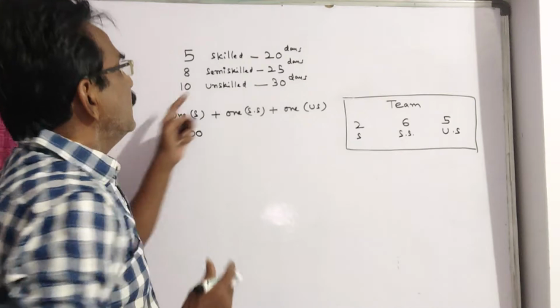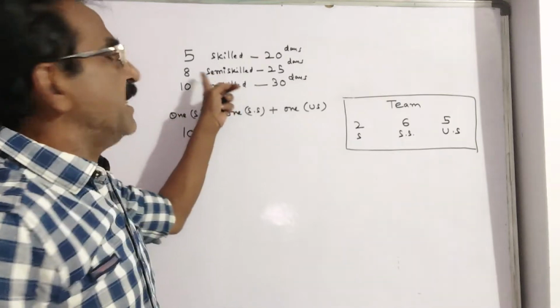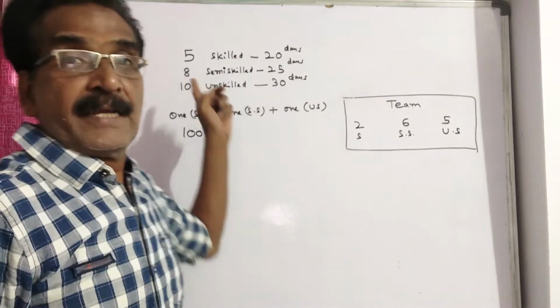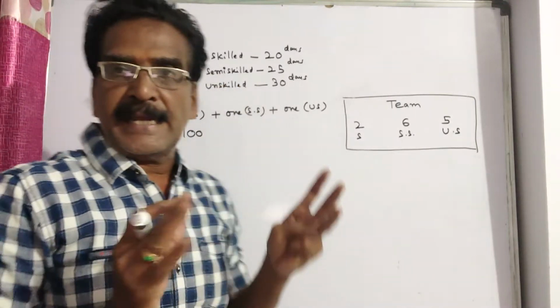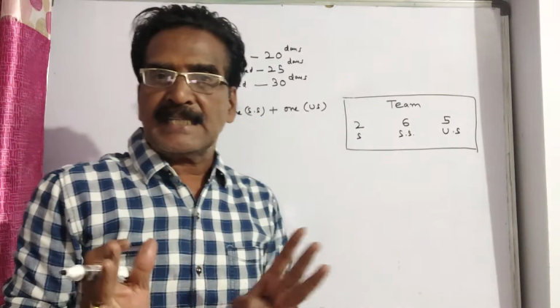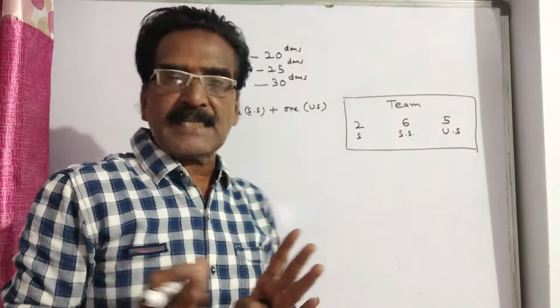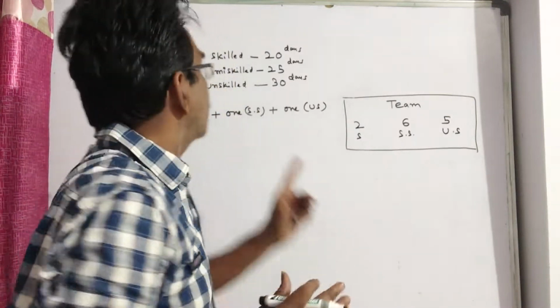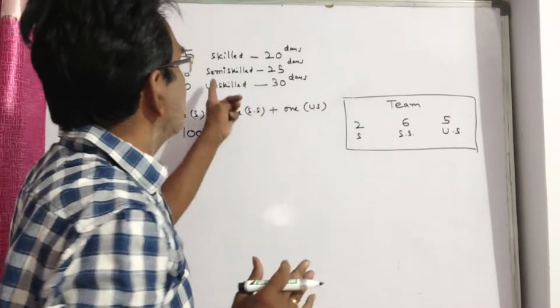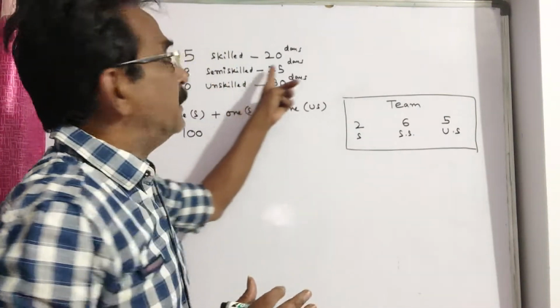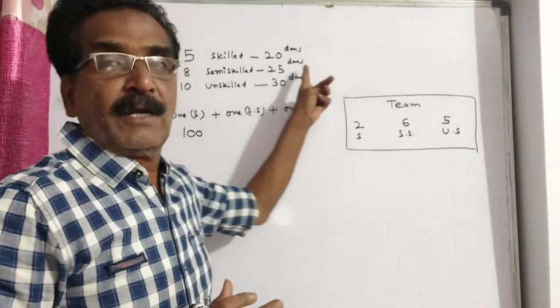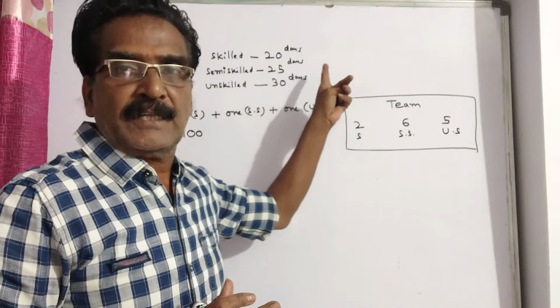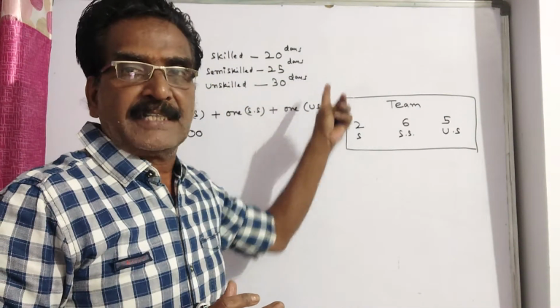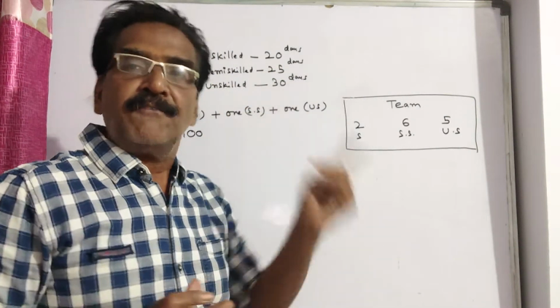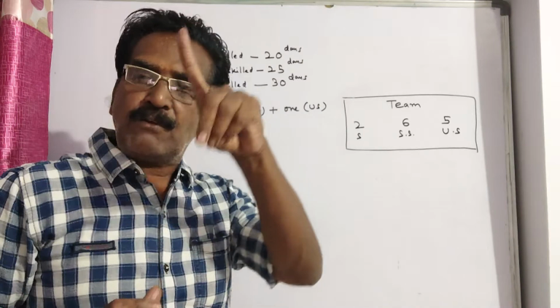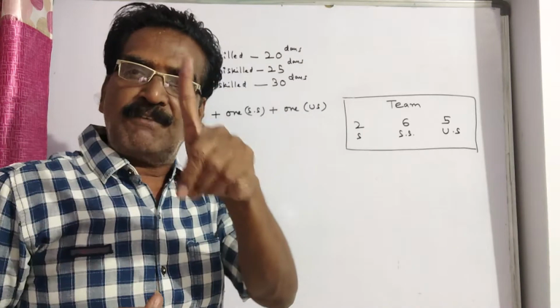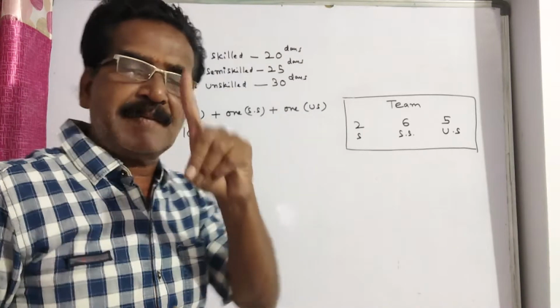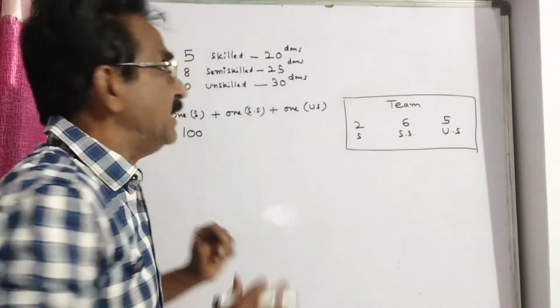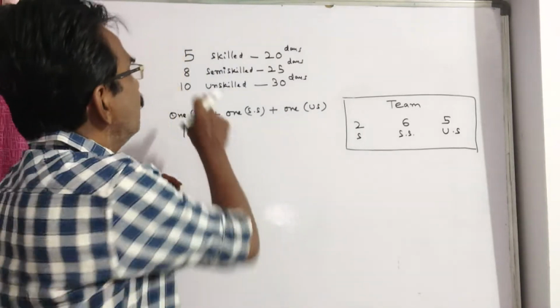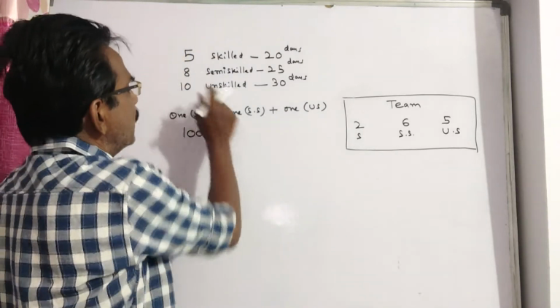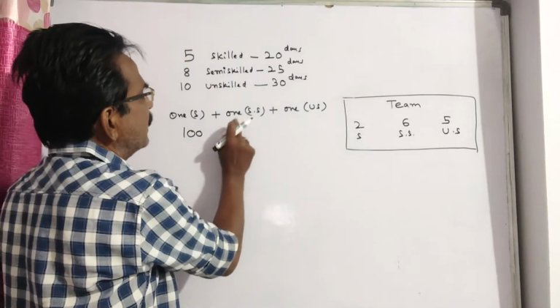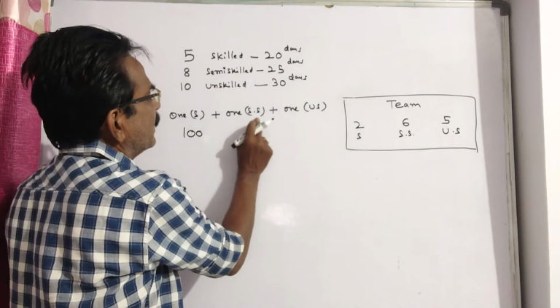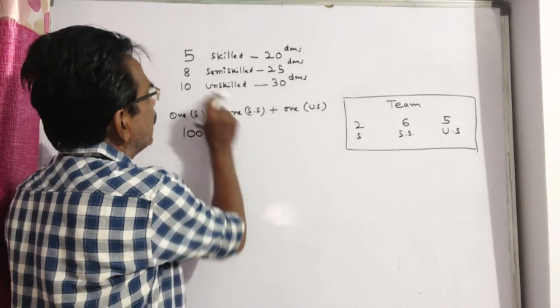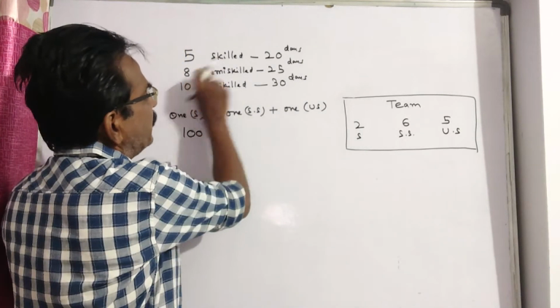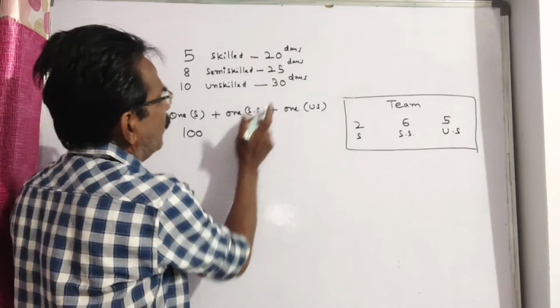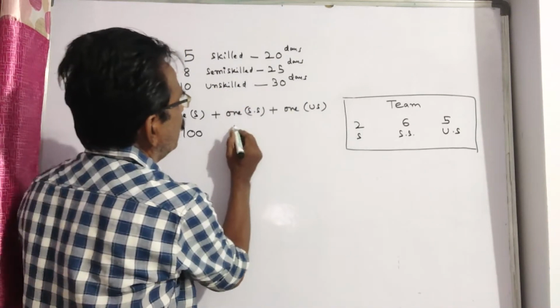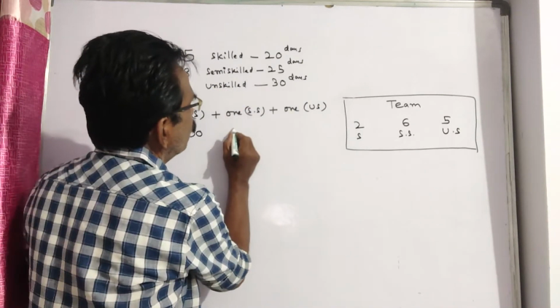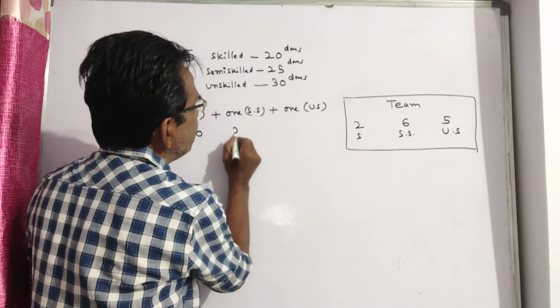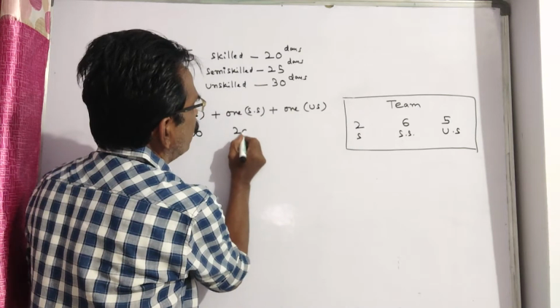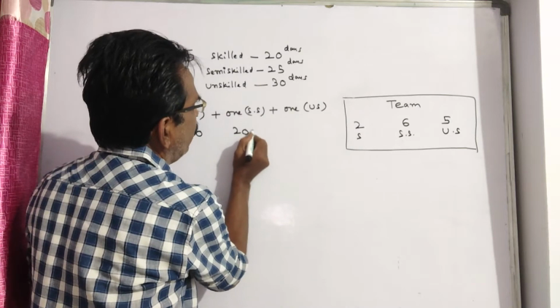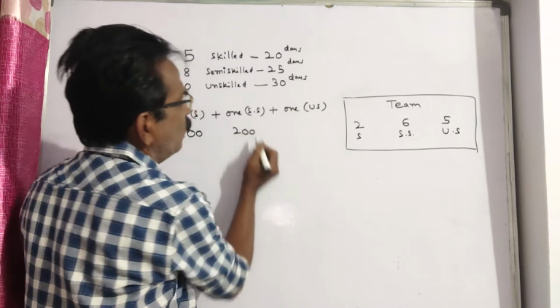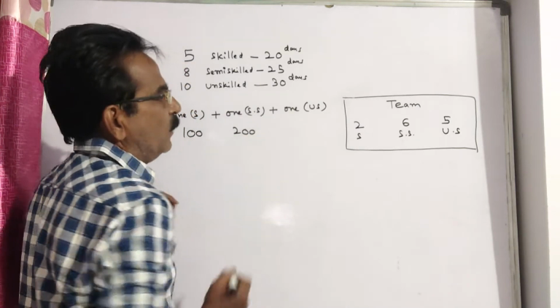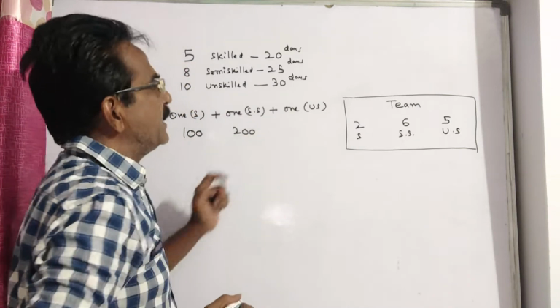In the same way, 8 semi-skilled workers can complete the wall in 25 days. If you take only 1 semi-skilled worker, 1 semi-skilled worker can complete the wall in 8 × 25 = 200 days.